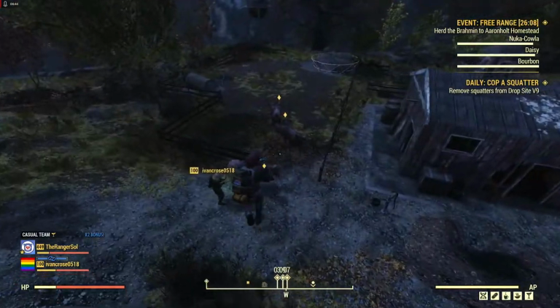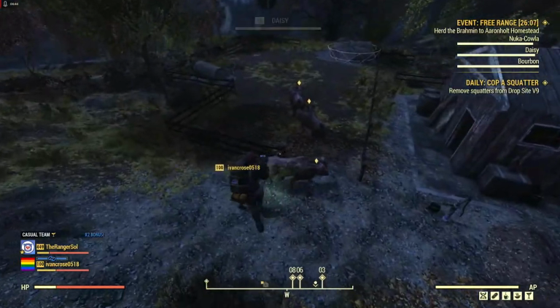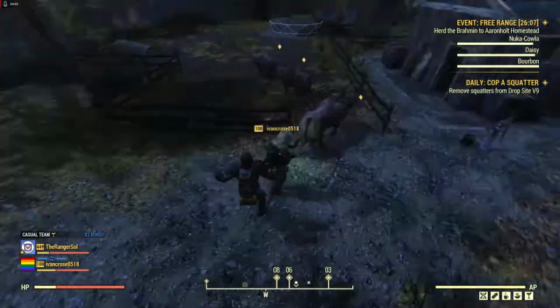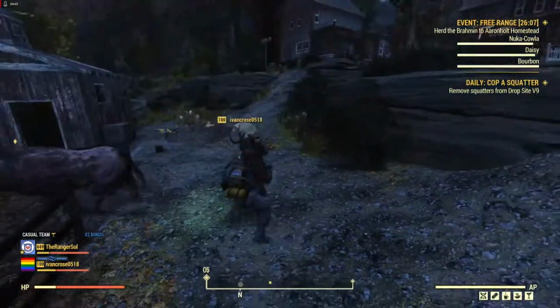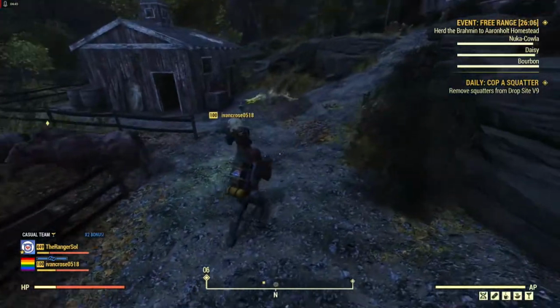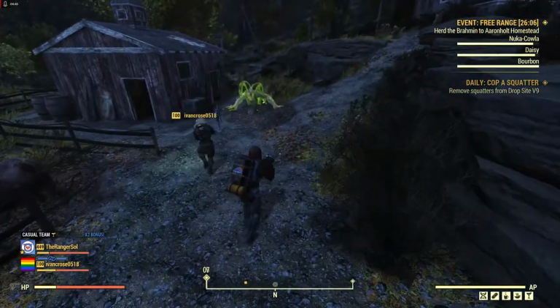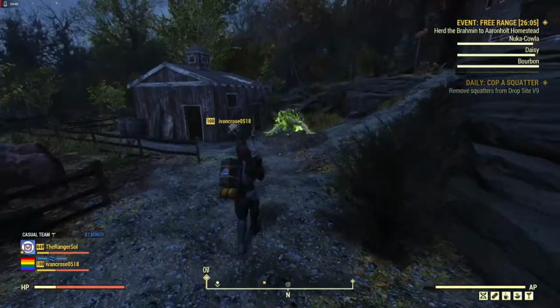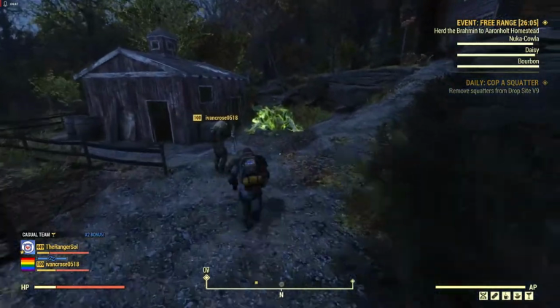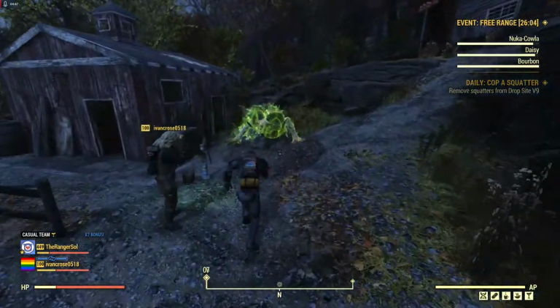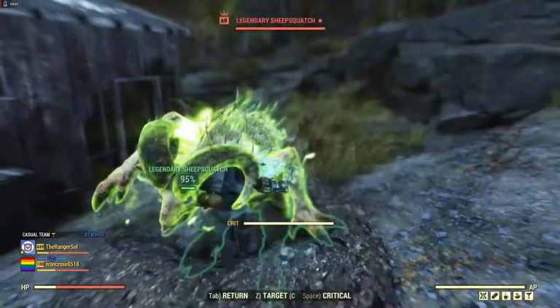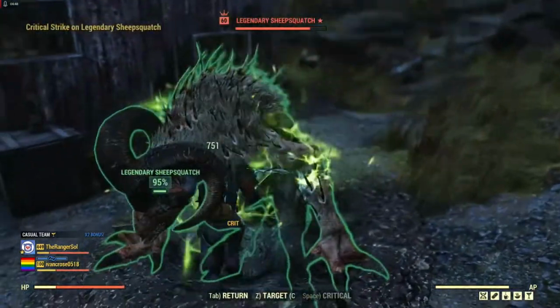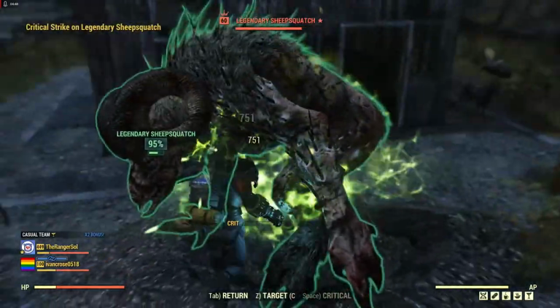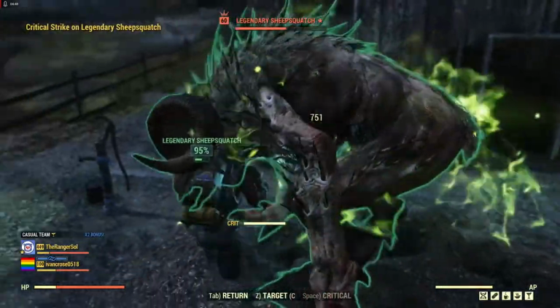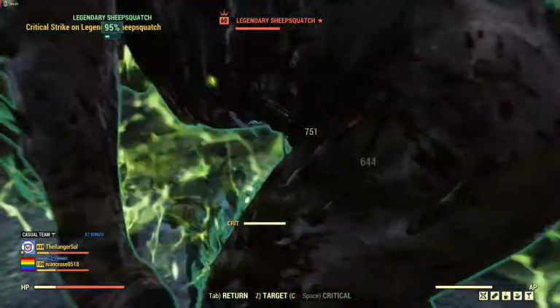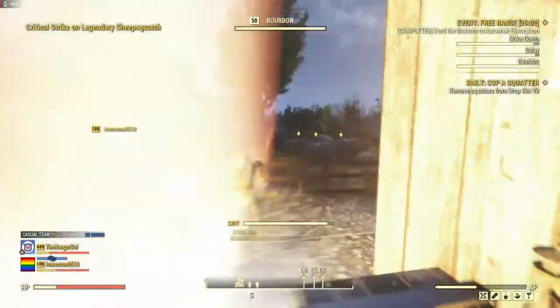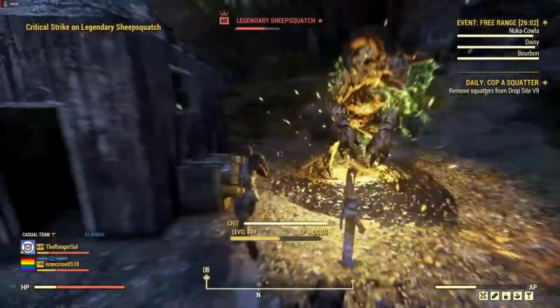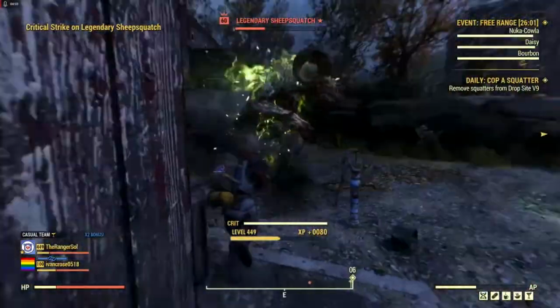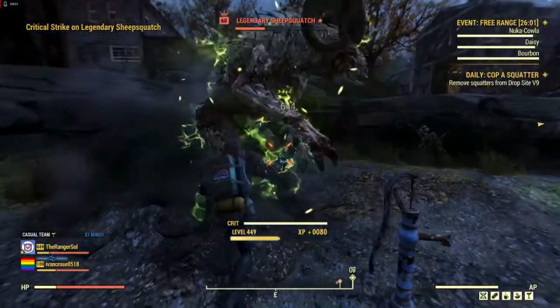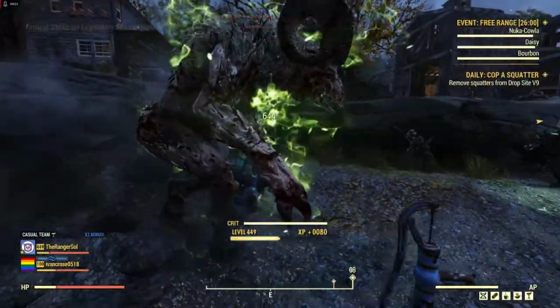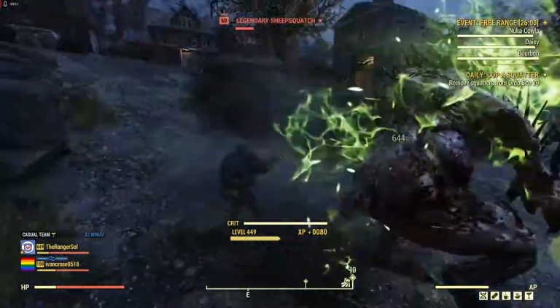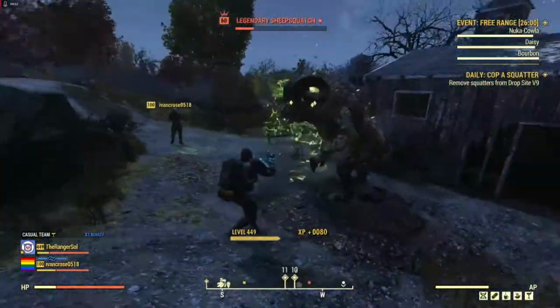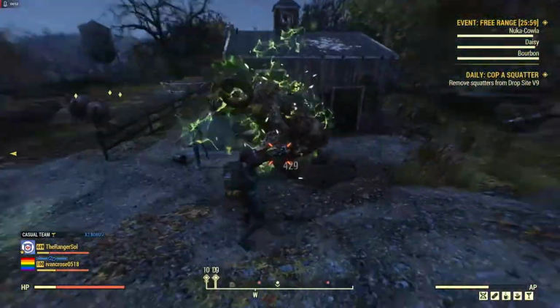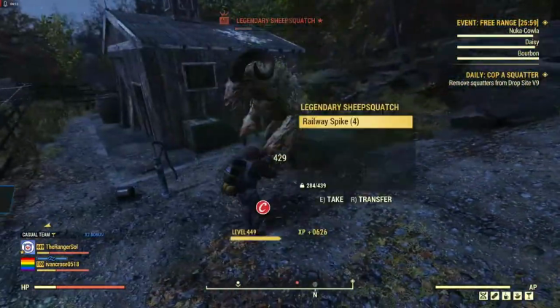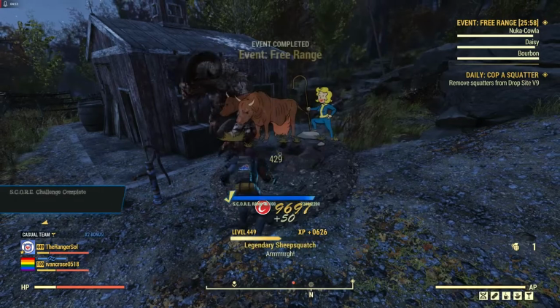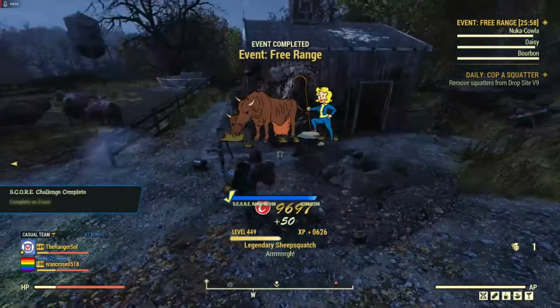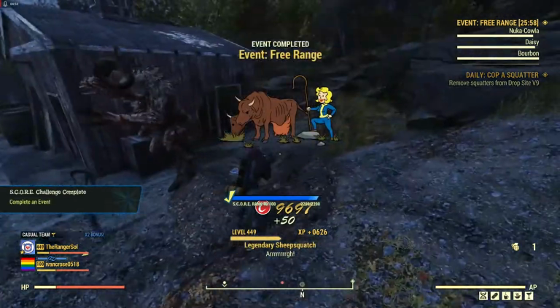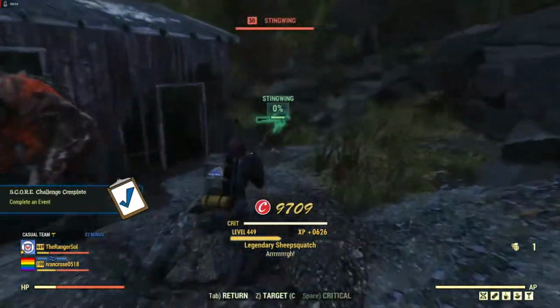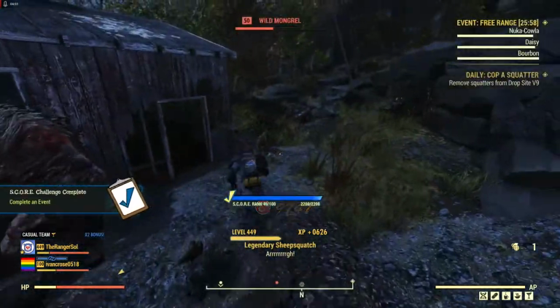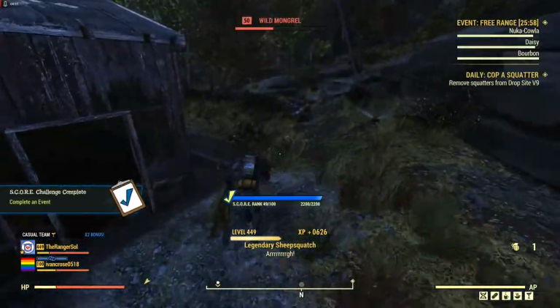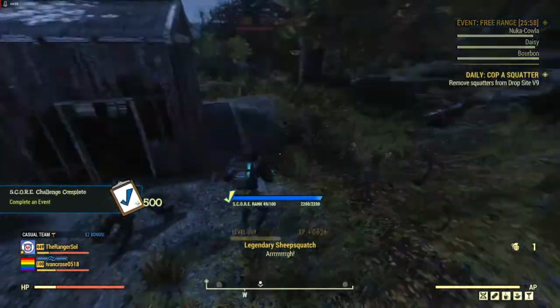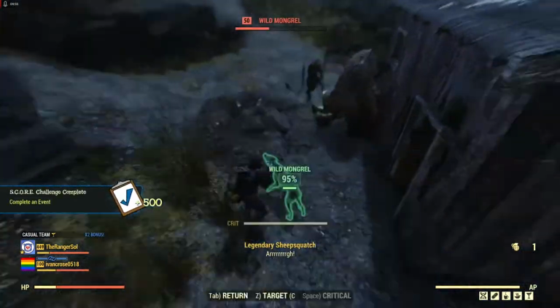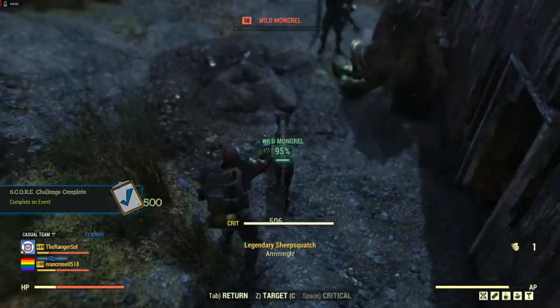Once we get the Brahmin to the pen, there's going to be a sheep squash that spawns and we just gotta take him down. It's always good to let everybody who's doing the event get a hit on it — just a policy, or sort of a common courtesy.